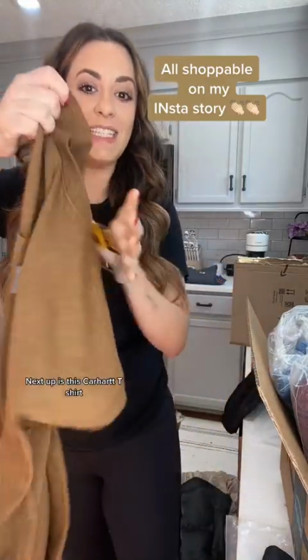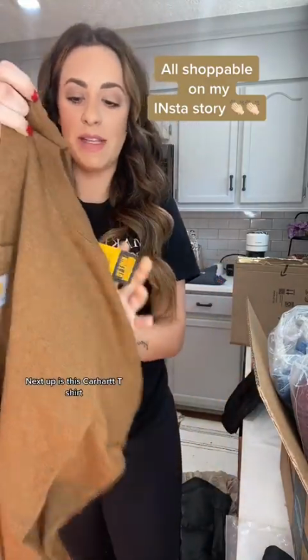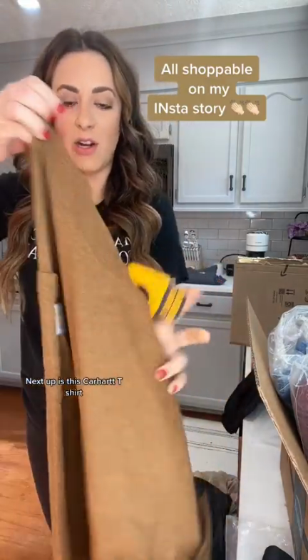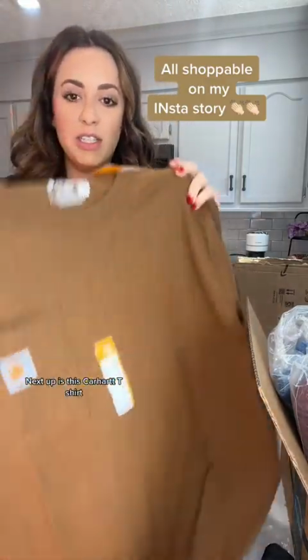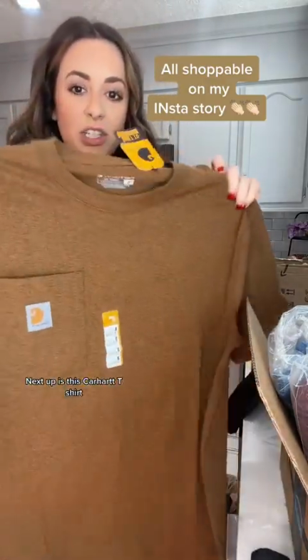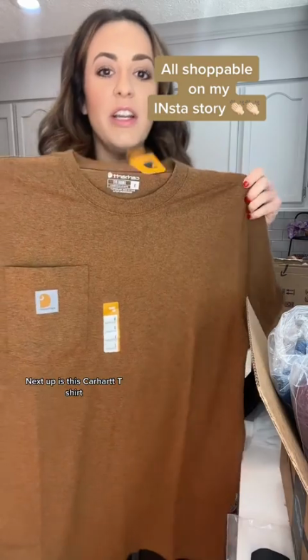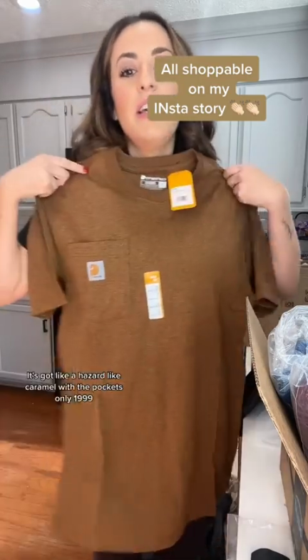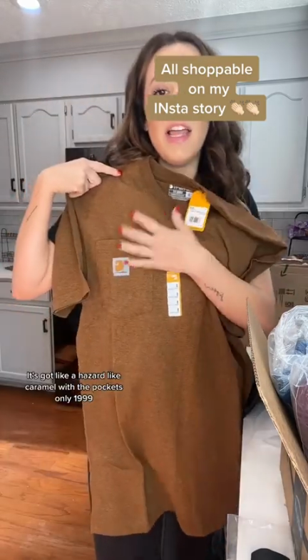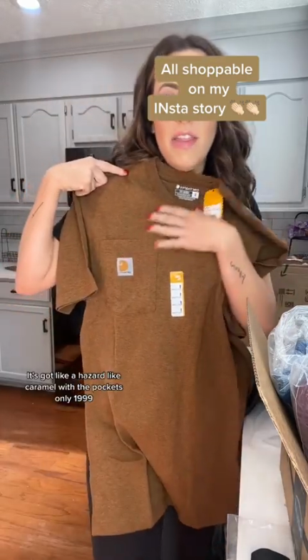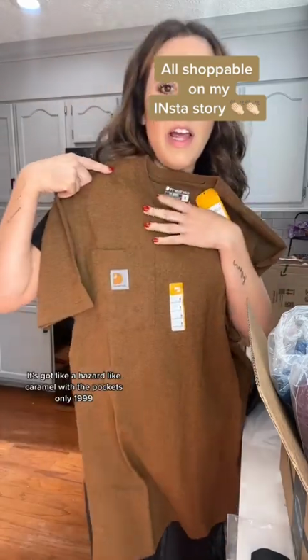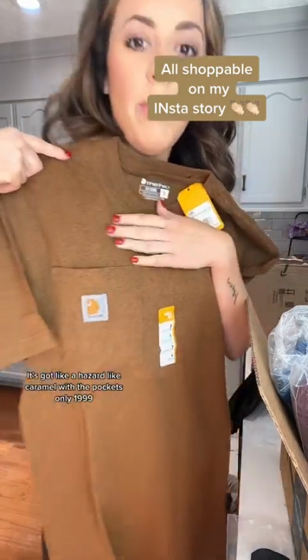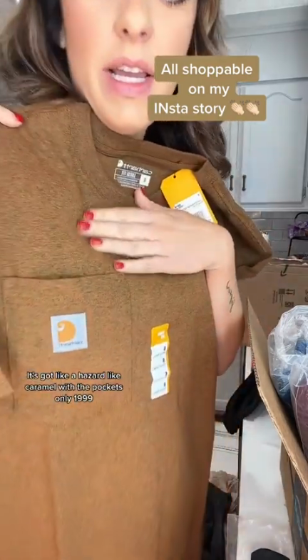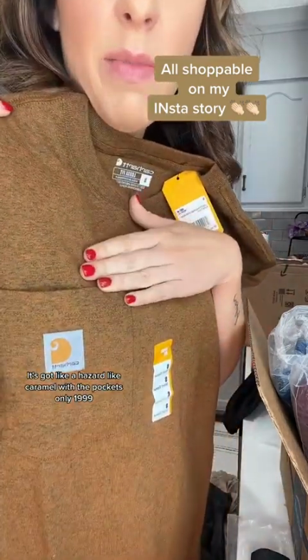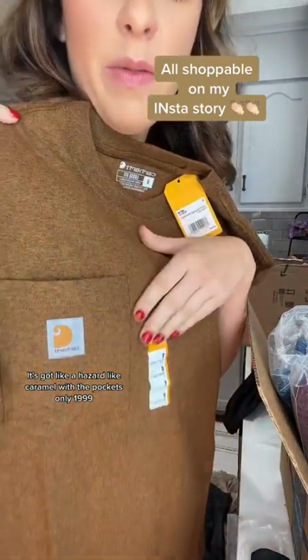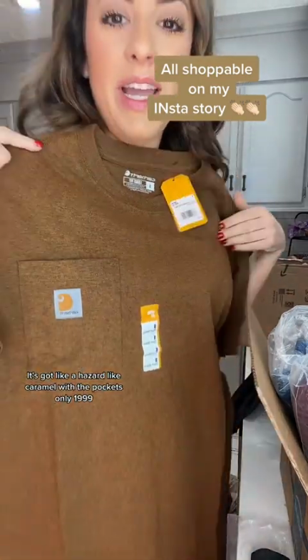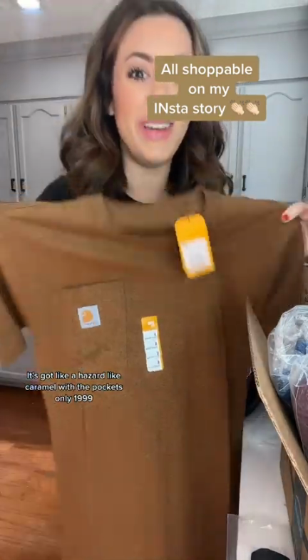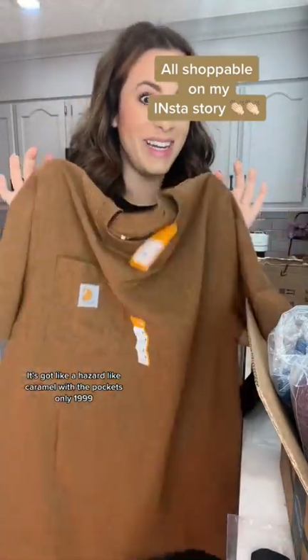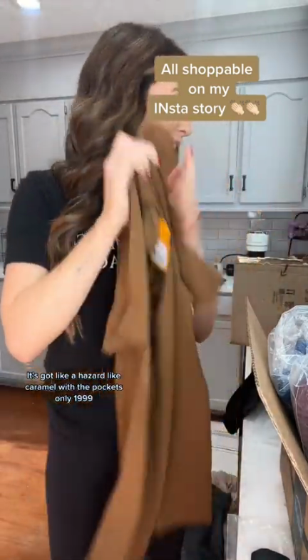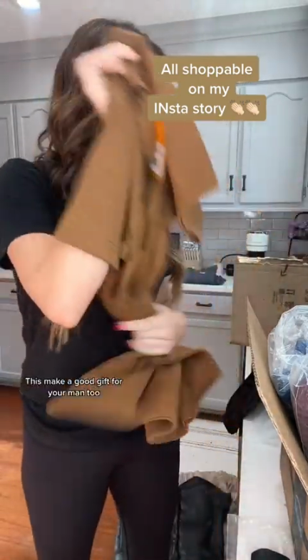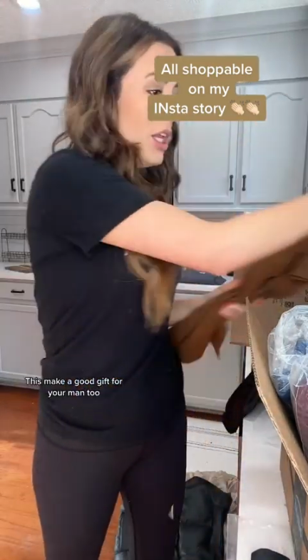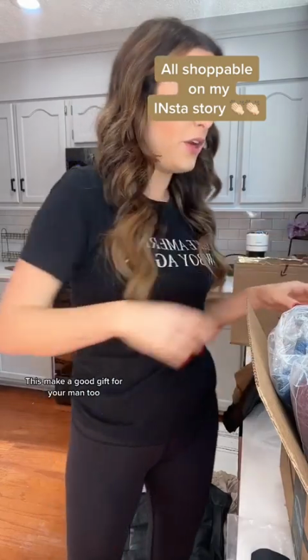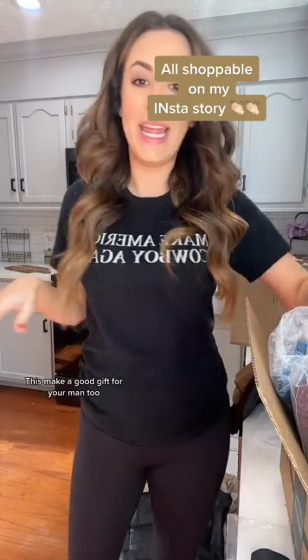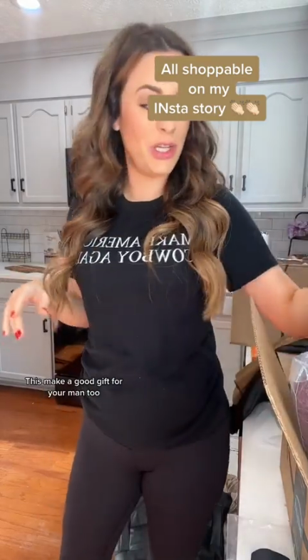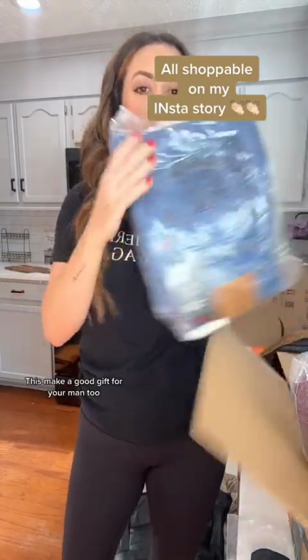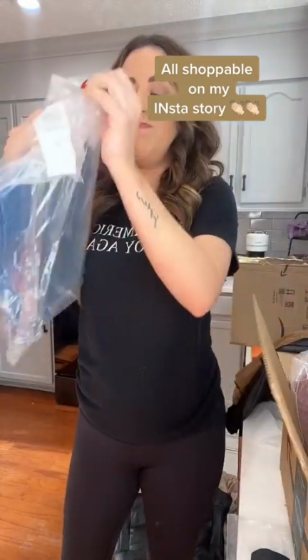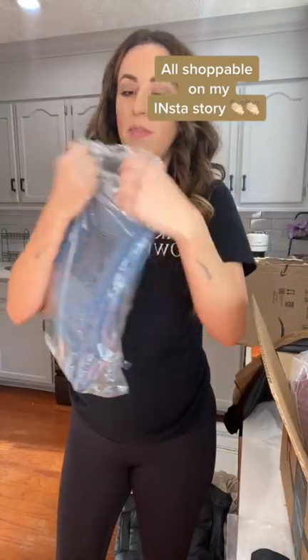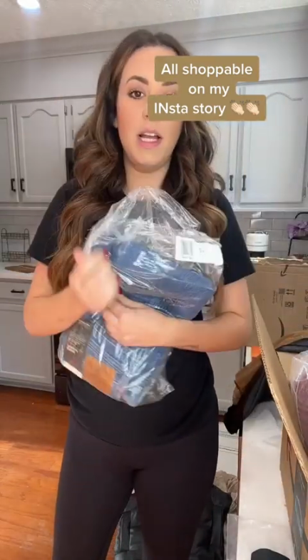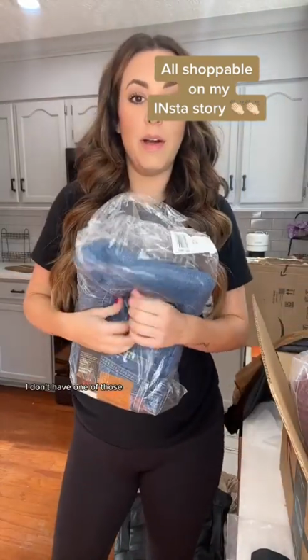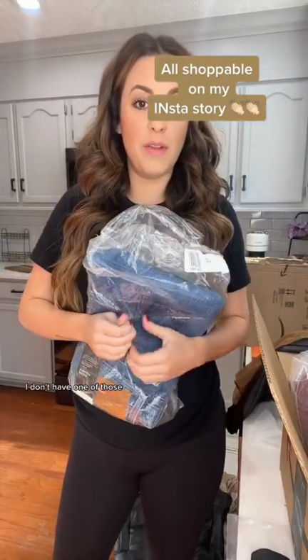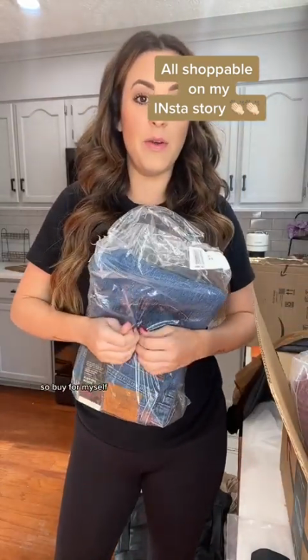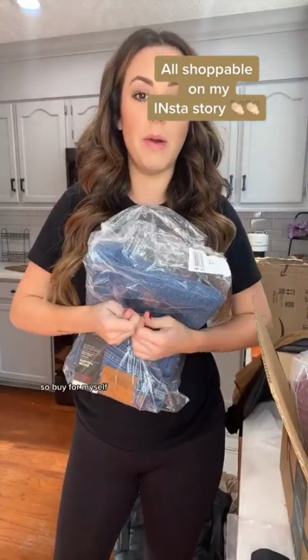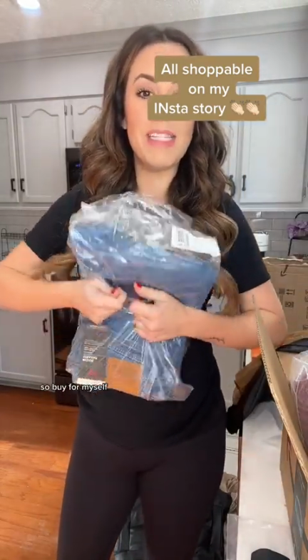Next up is this Carhartt t-shirt. It's got a heathered caramel color with a pocket. It's only $19.99. This would make a good gift for your man too — I don't have one of those, so I'm buying it for myself.